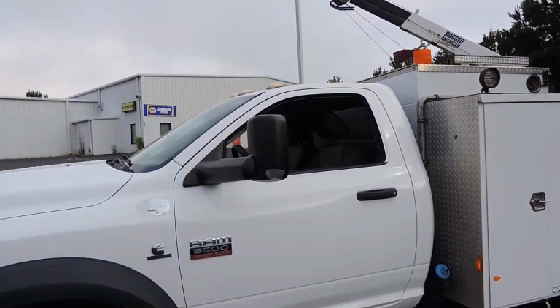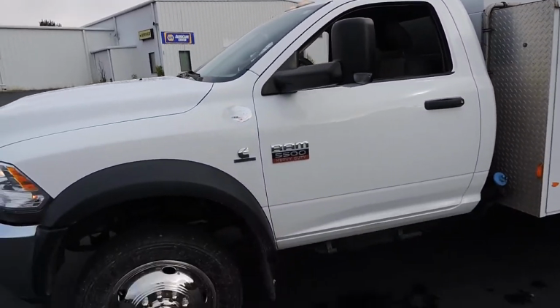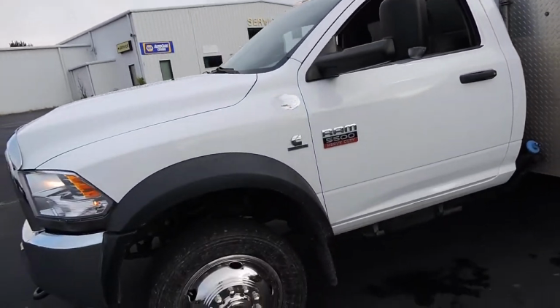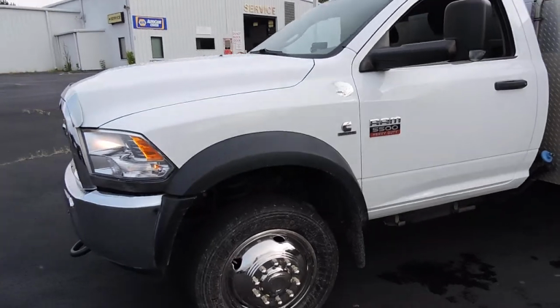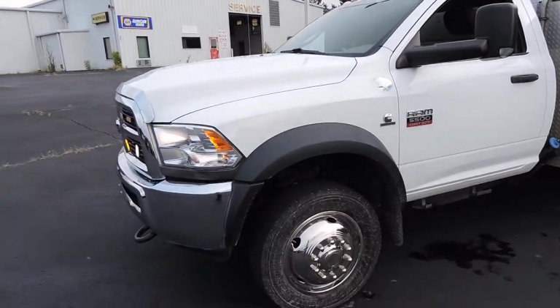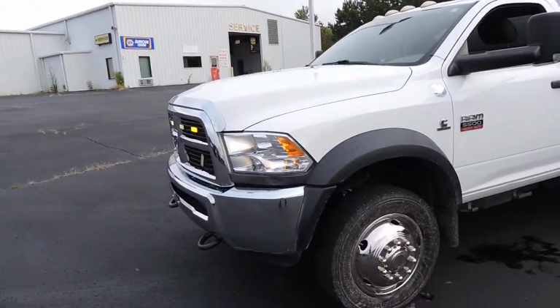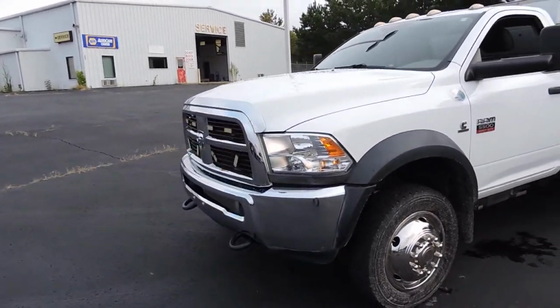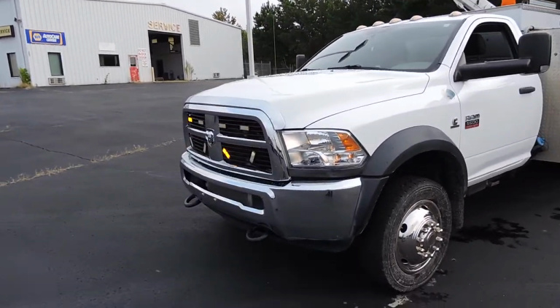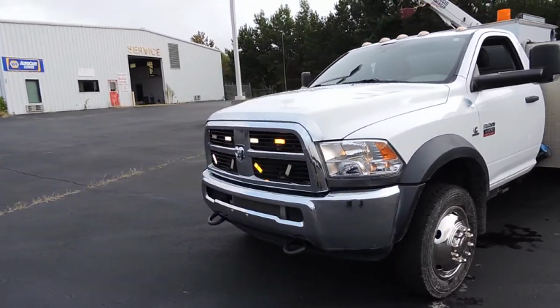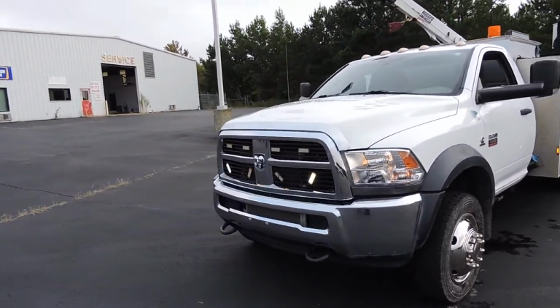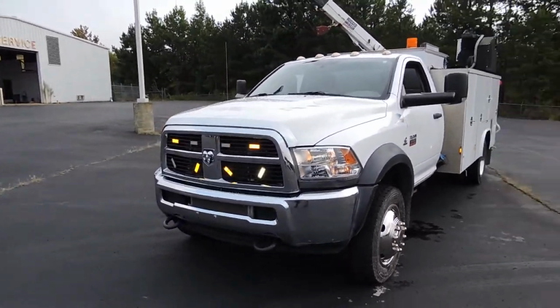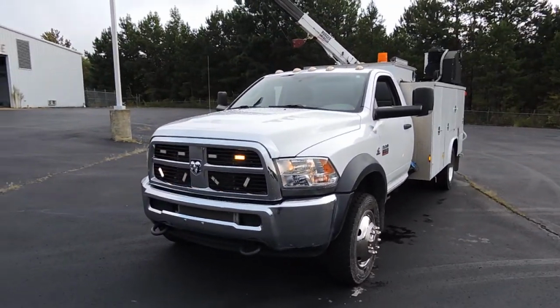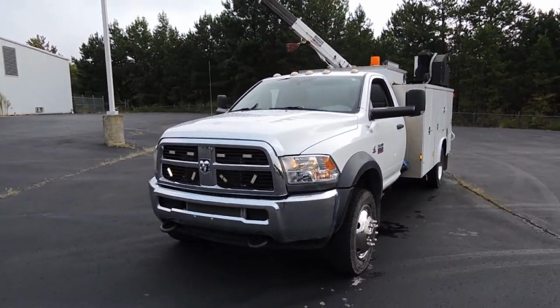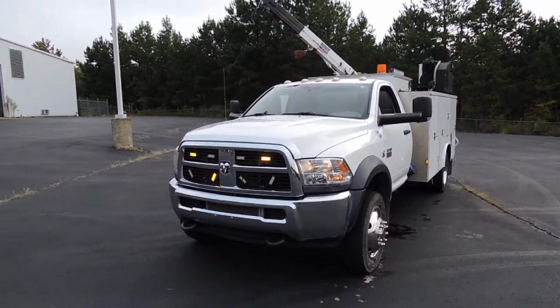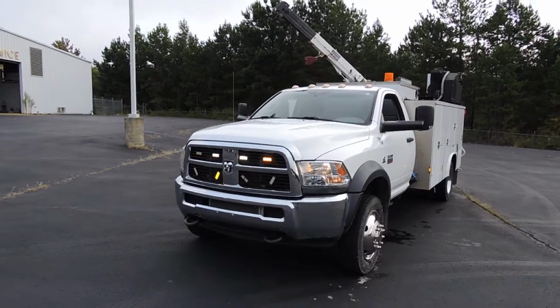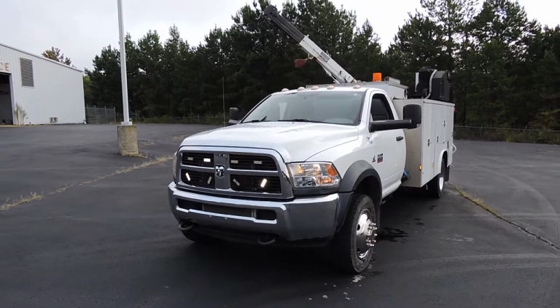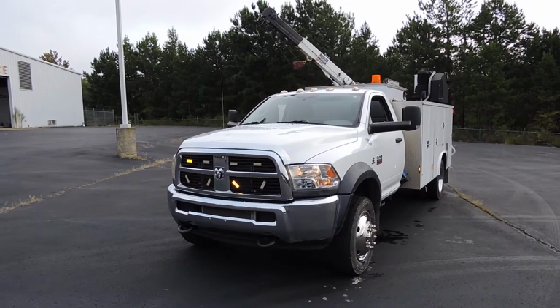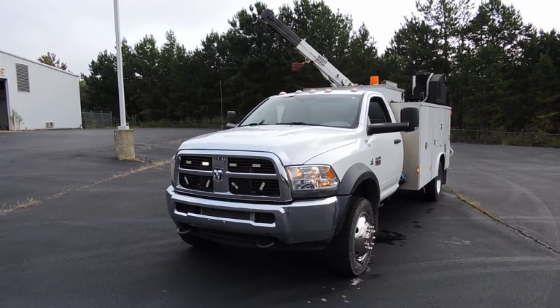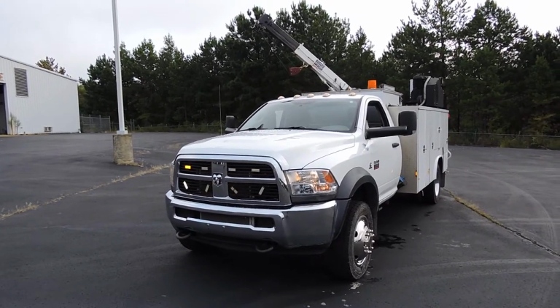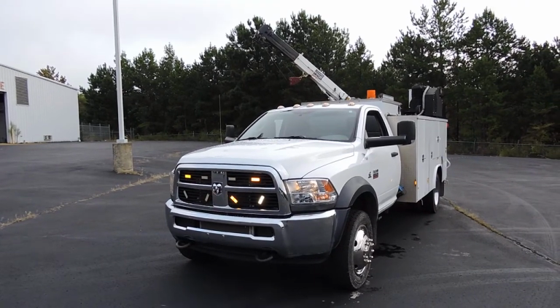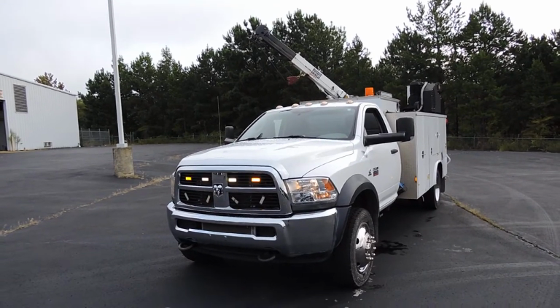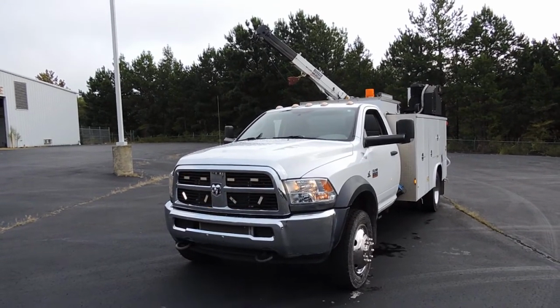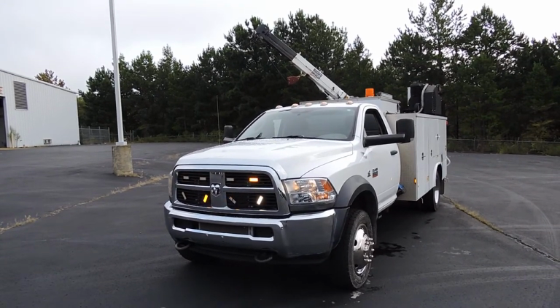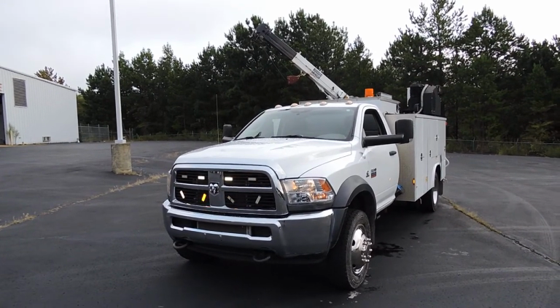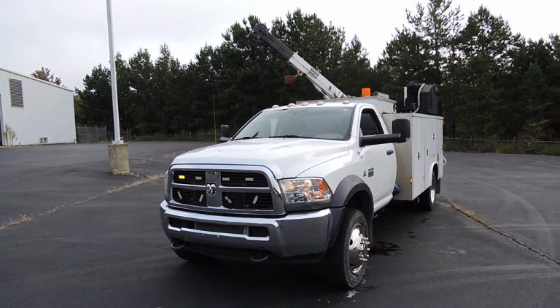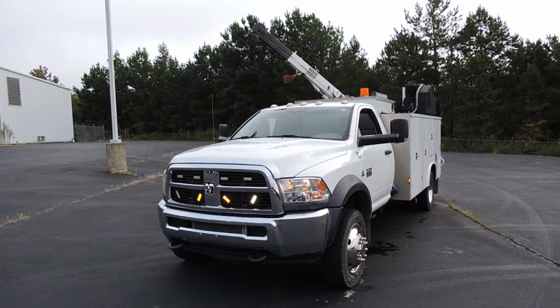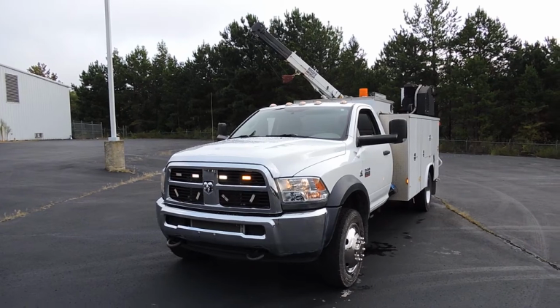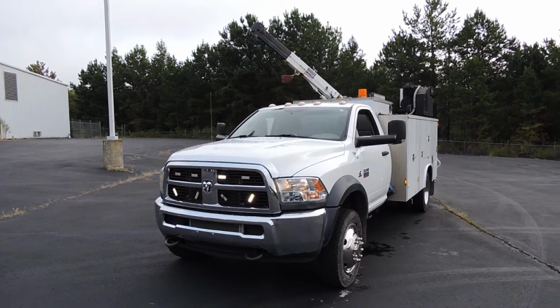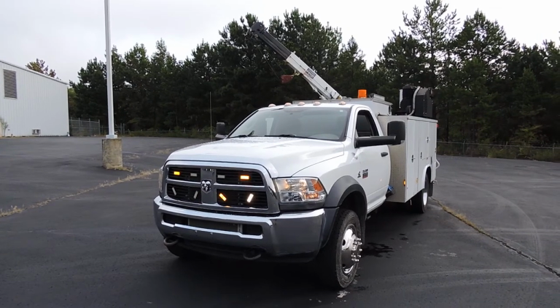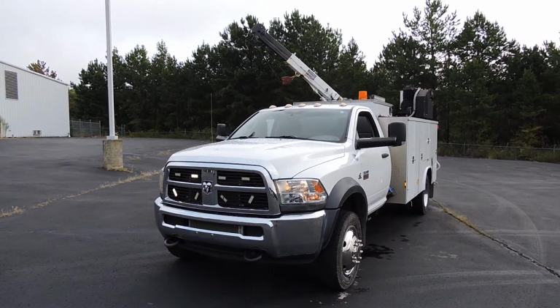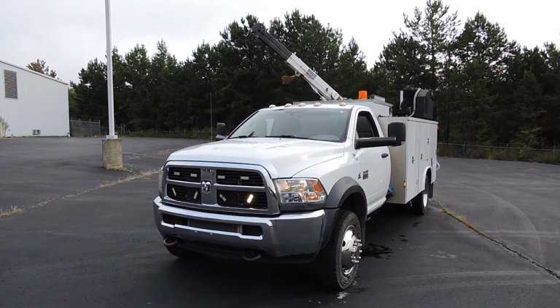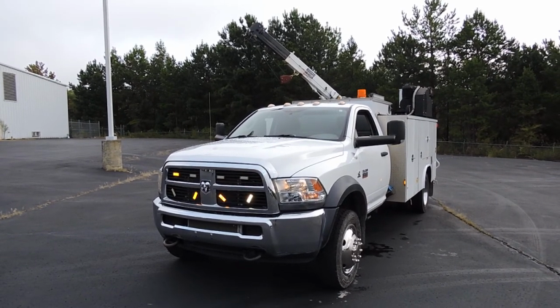If you can use that truck, give me a call. HD Trucks and Equip, we're in Henderson, Tennessee, and the number is 602-510-5444. As always, thank you for looking.